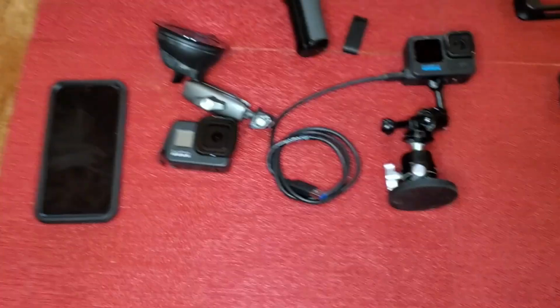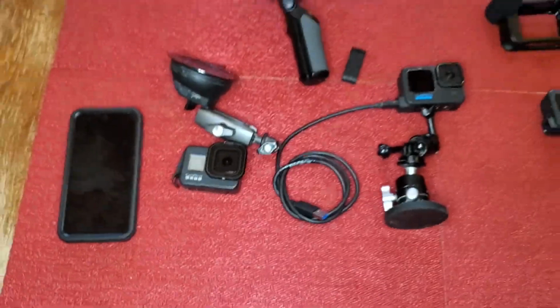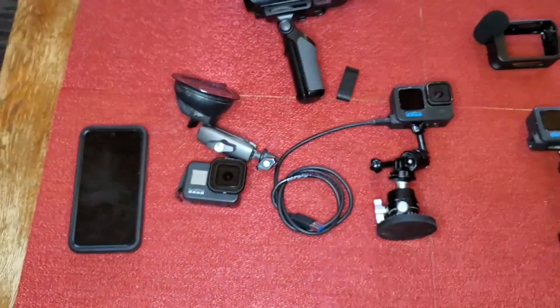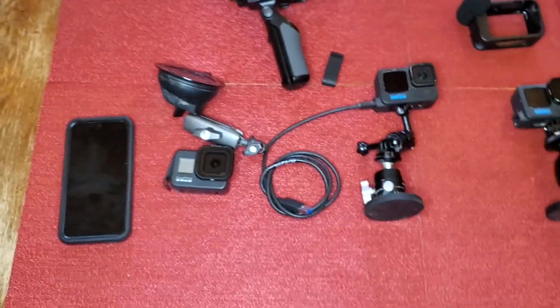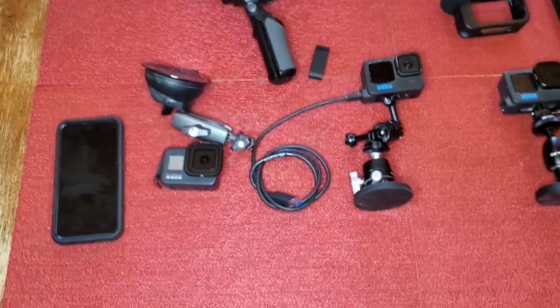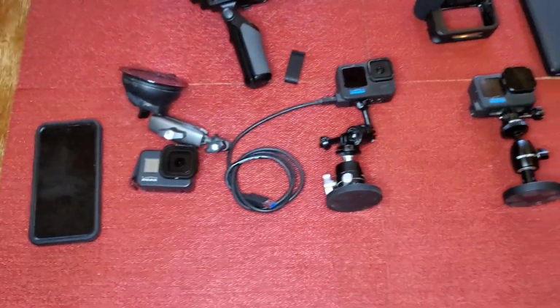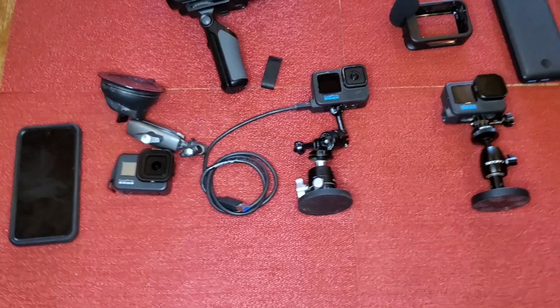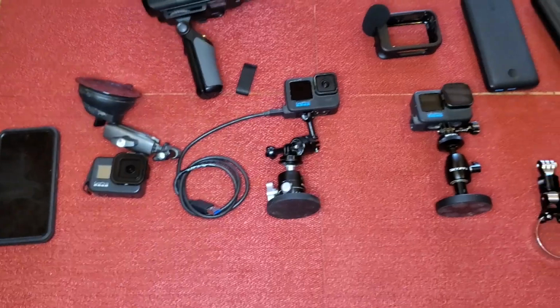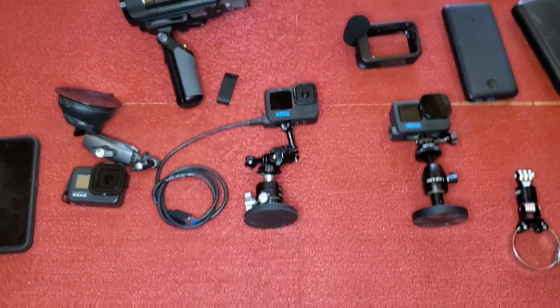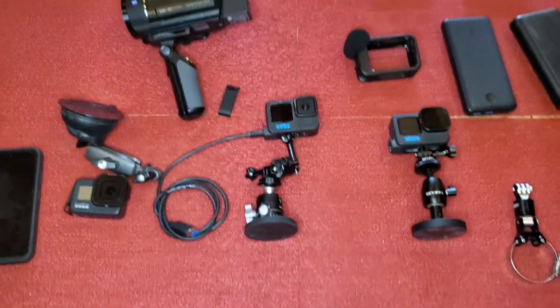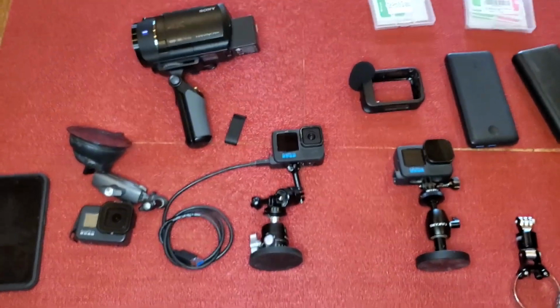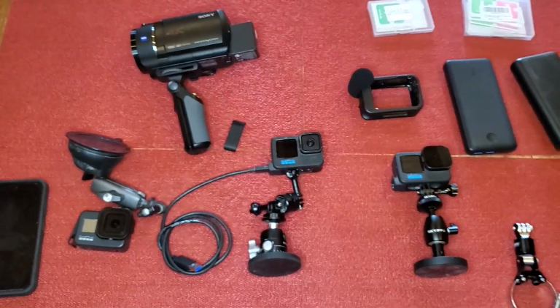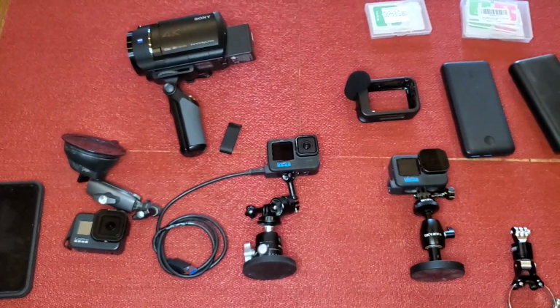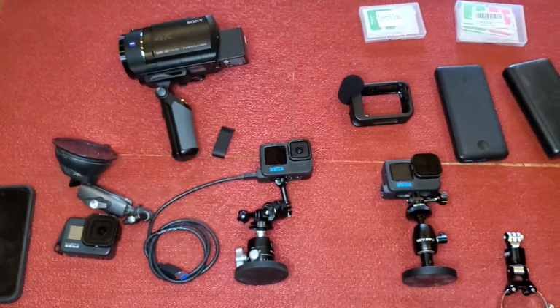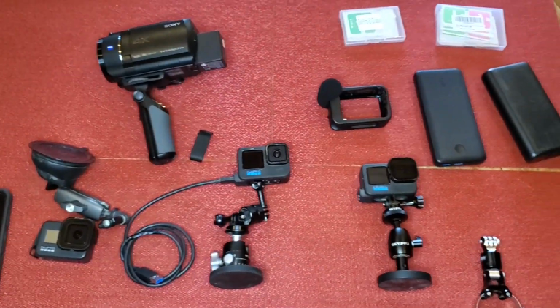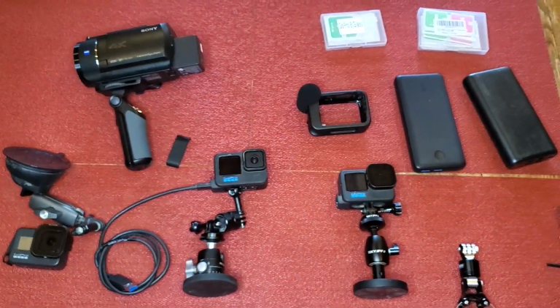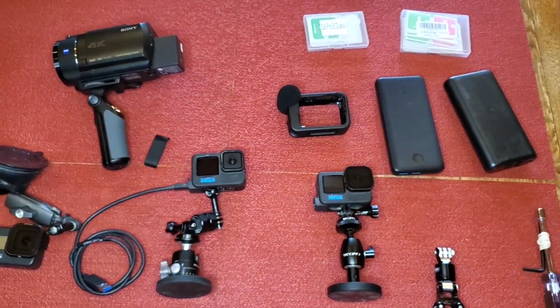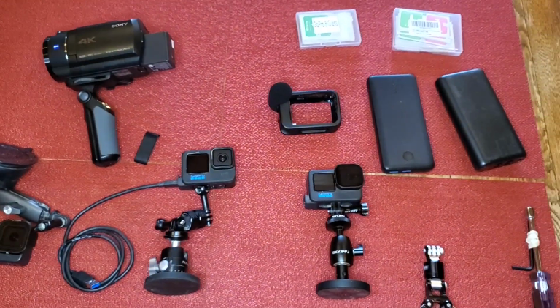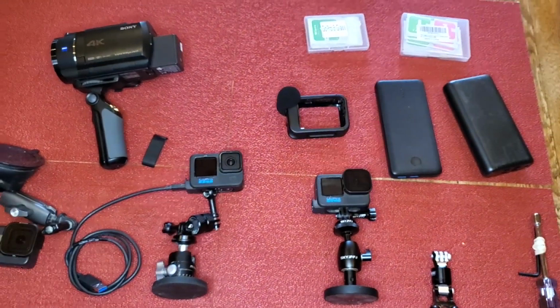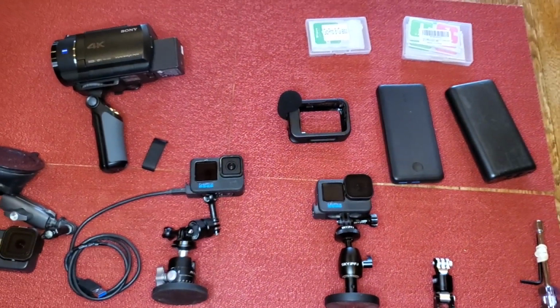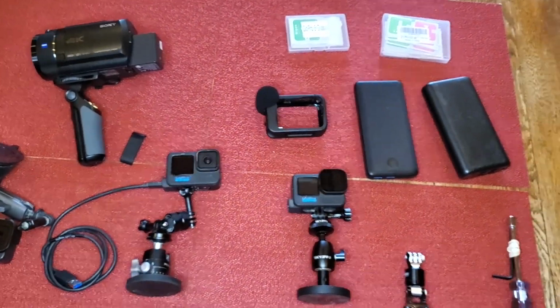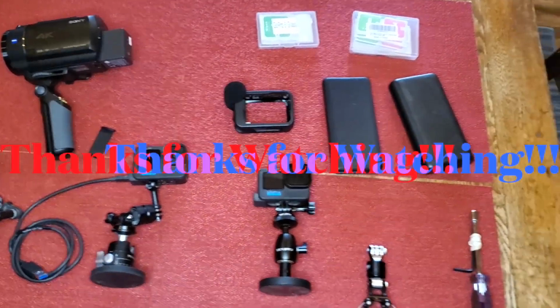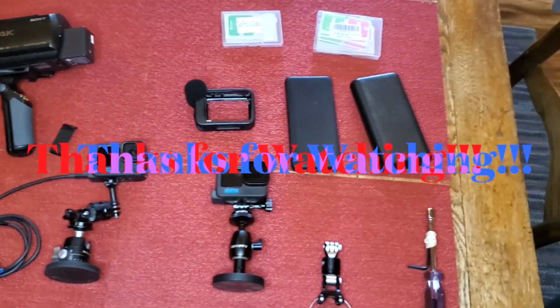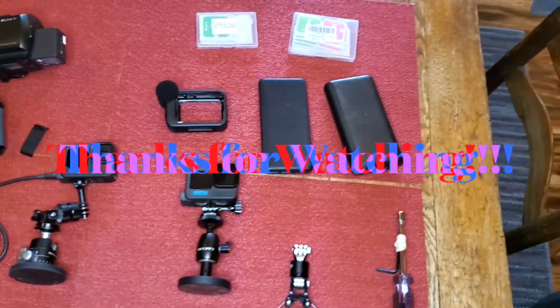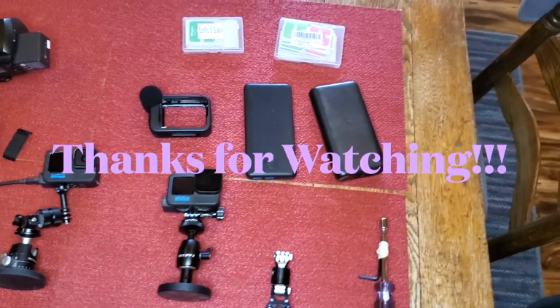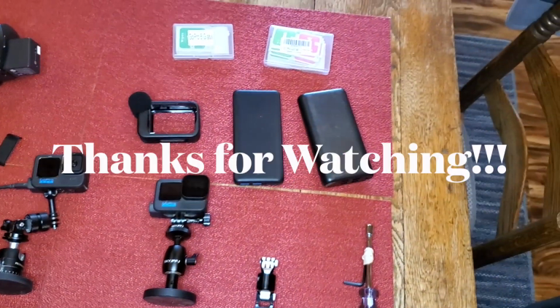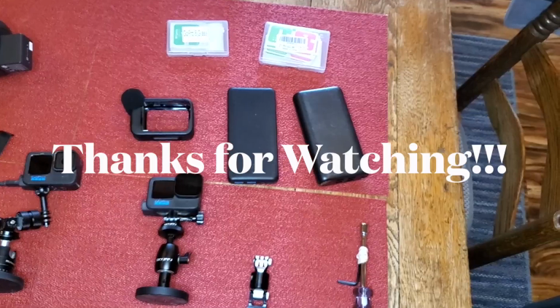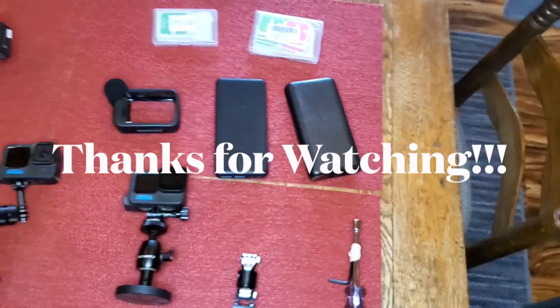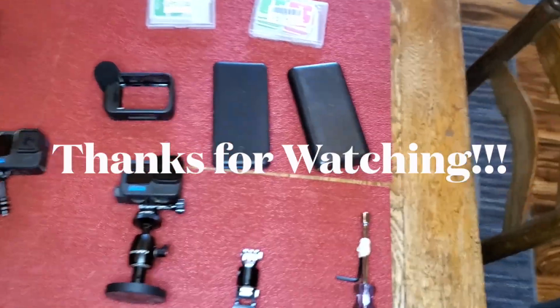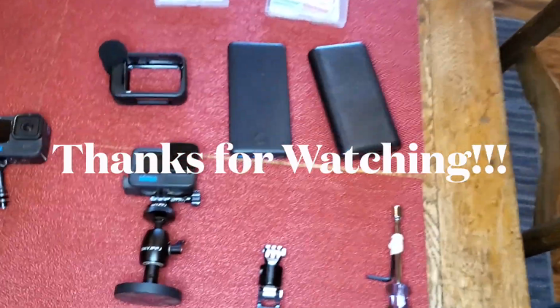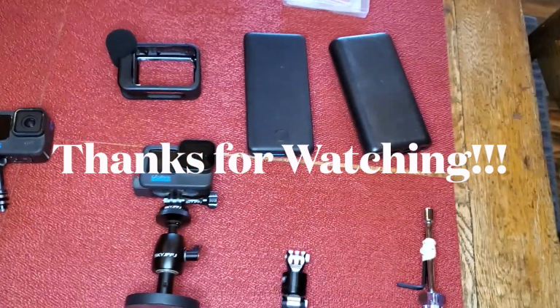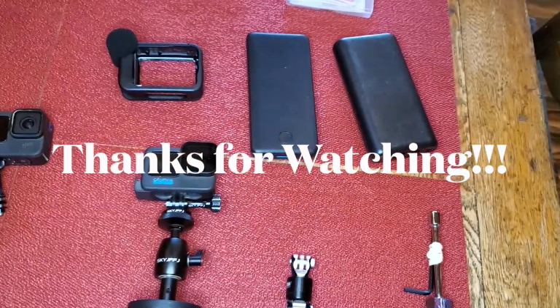There are links in the description to everything I use here, plus a bunch more stuff. I hope everybody likes this — let me know what you think.